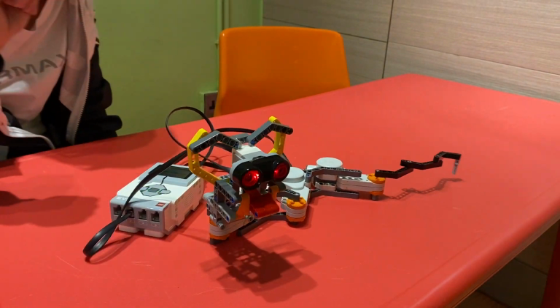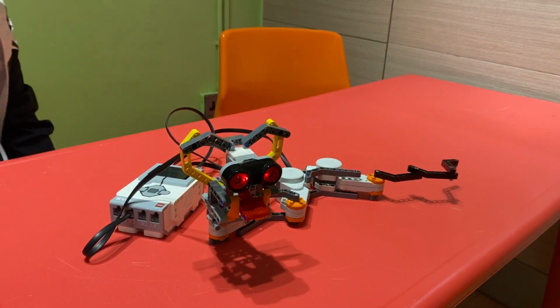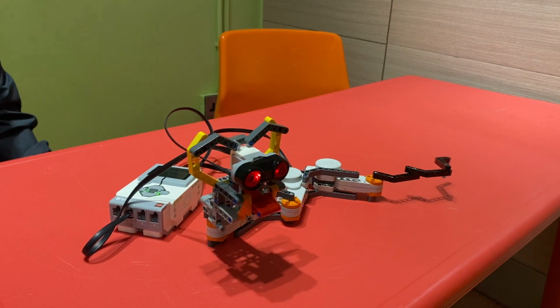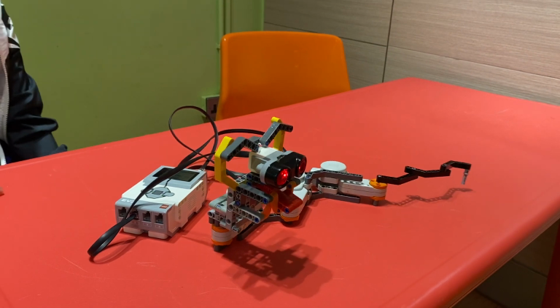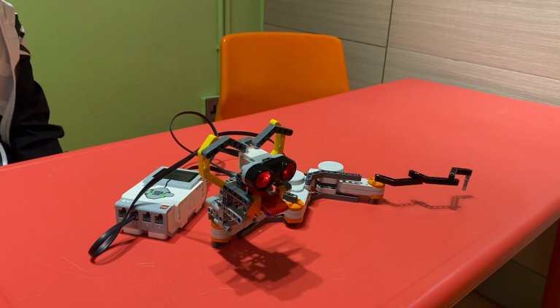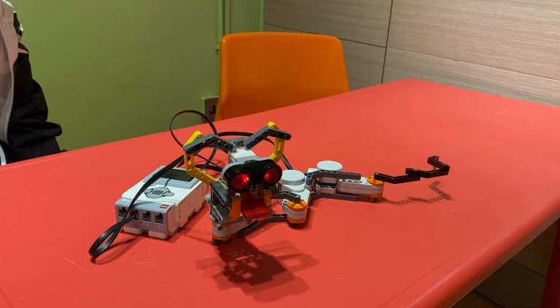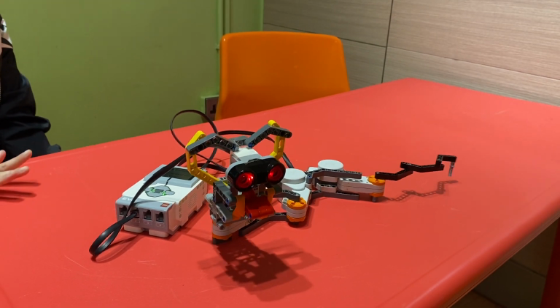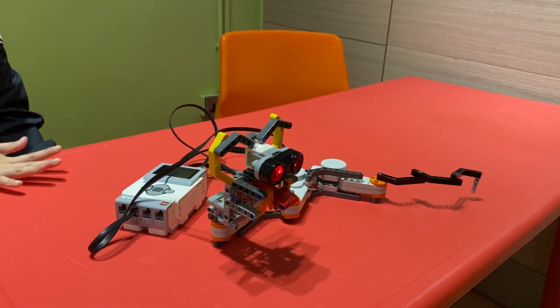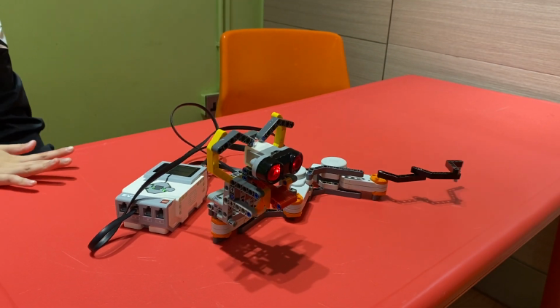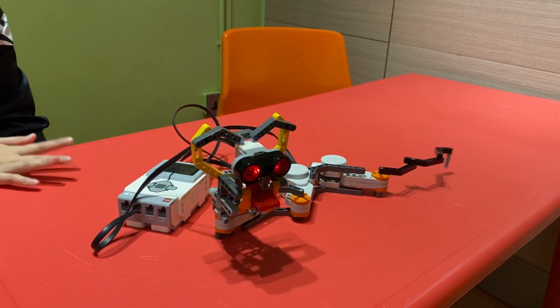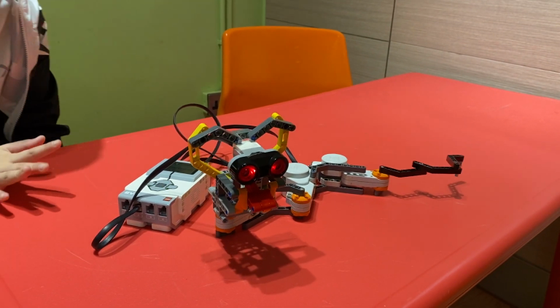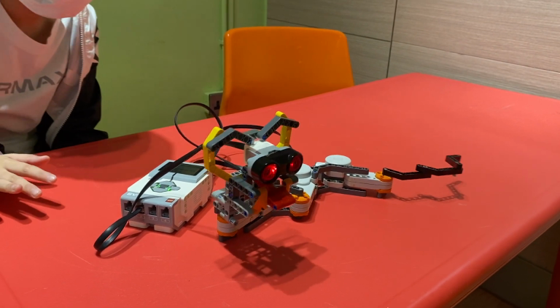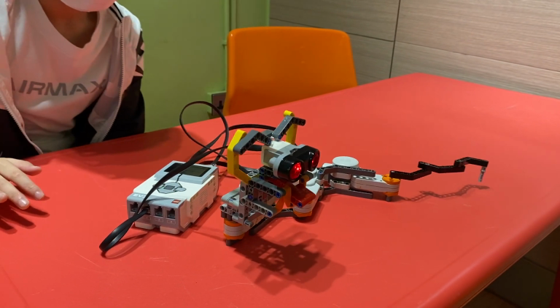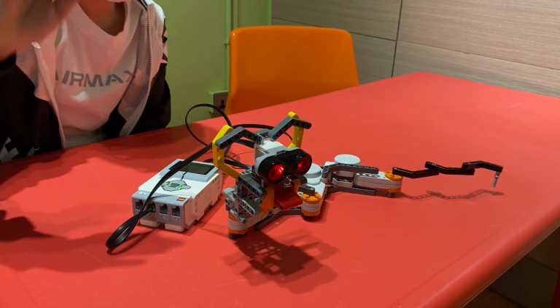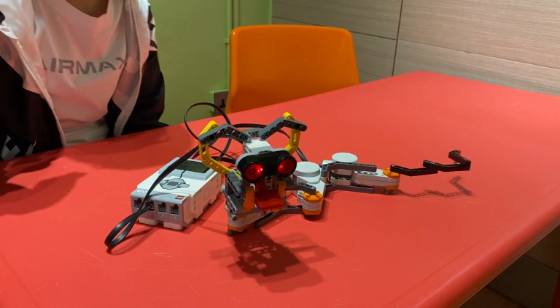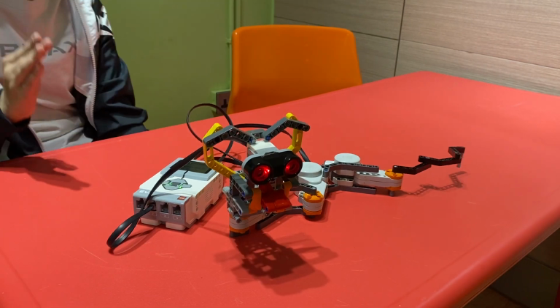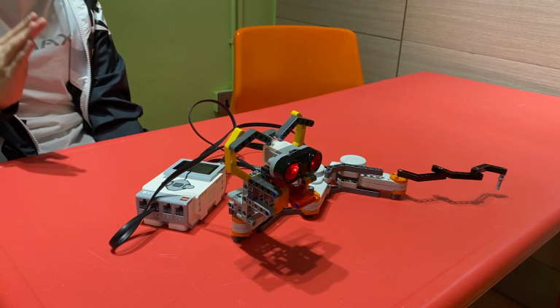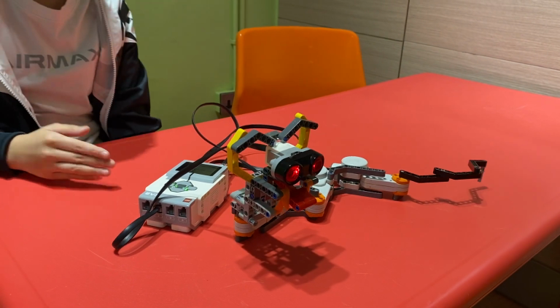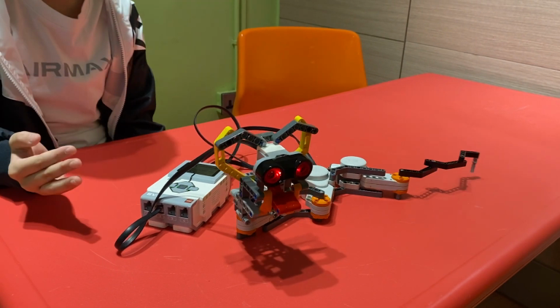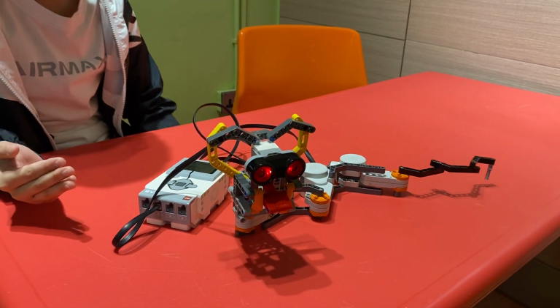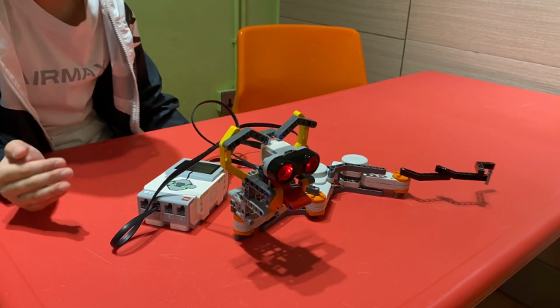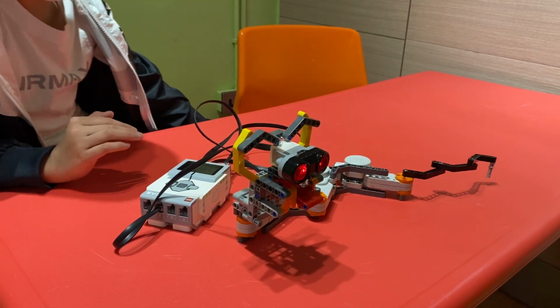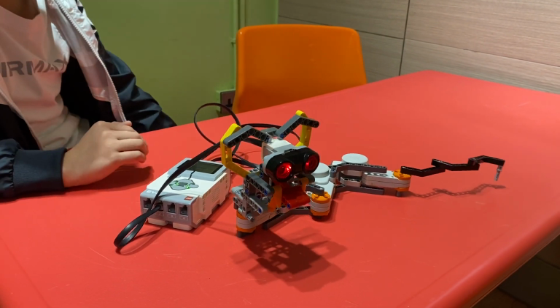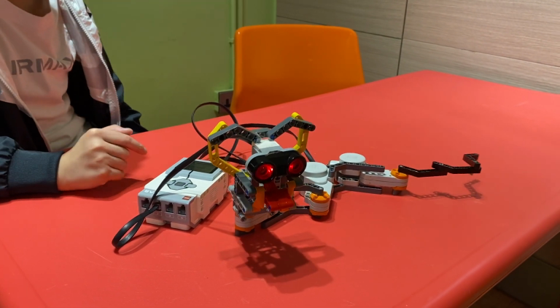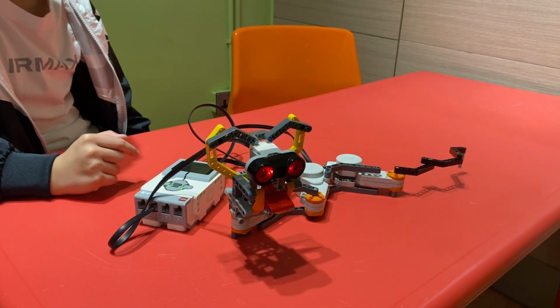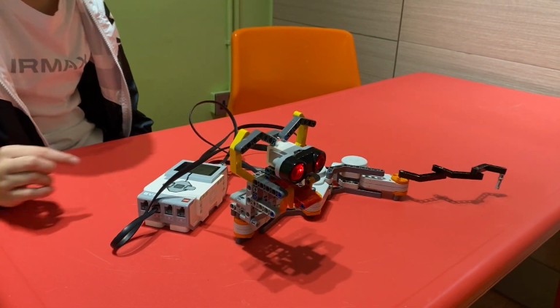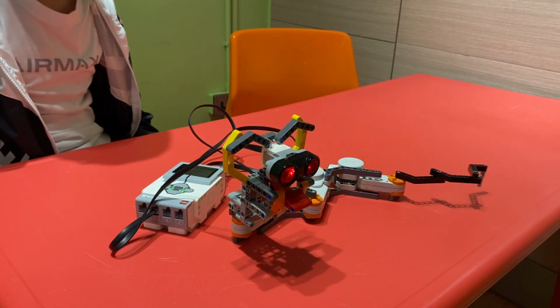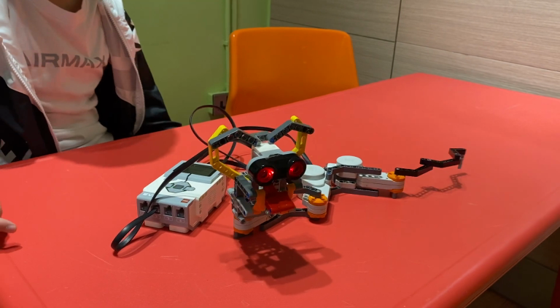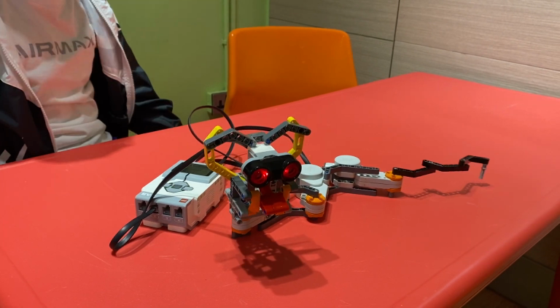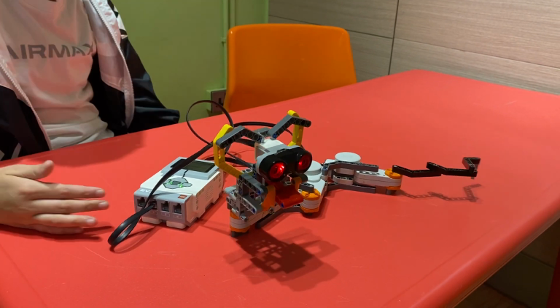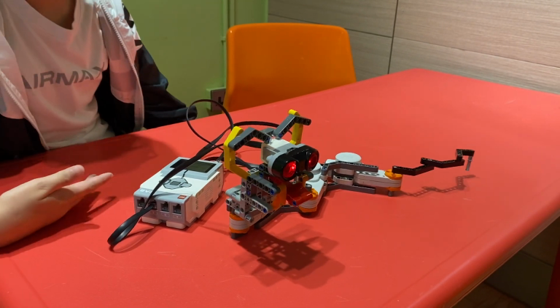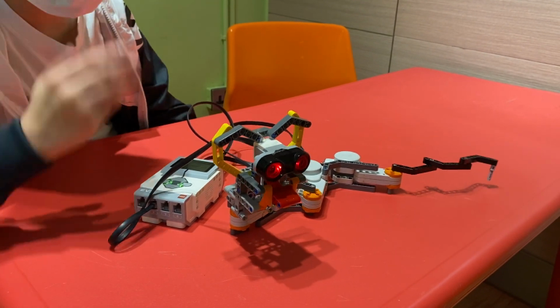If I put my hand in the sensor within 9 centimeters, then you can hear the snake rattle and it will try to make you leave or something. So take a look.